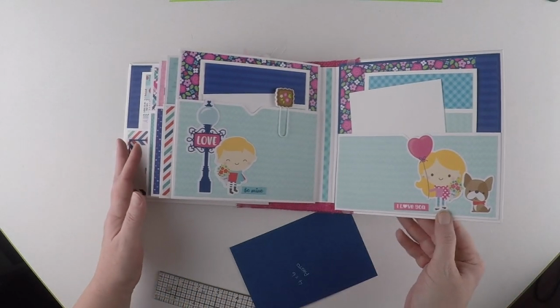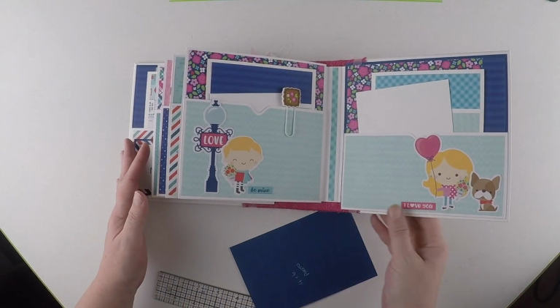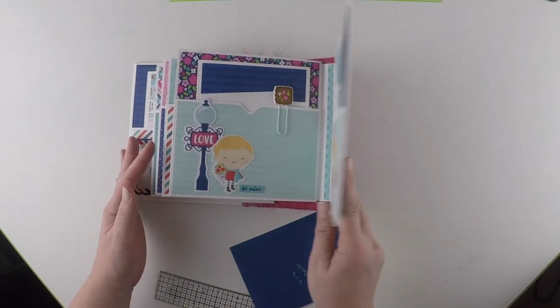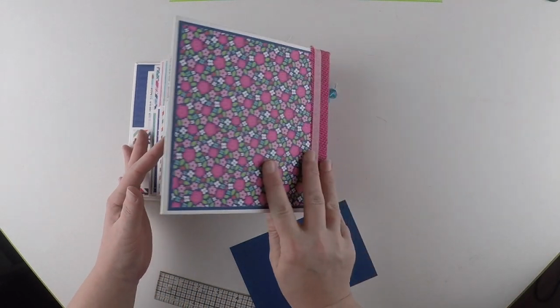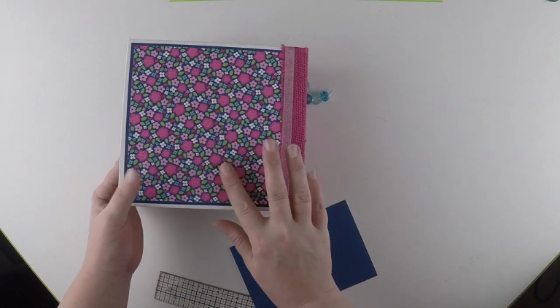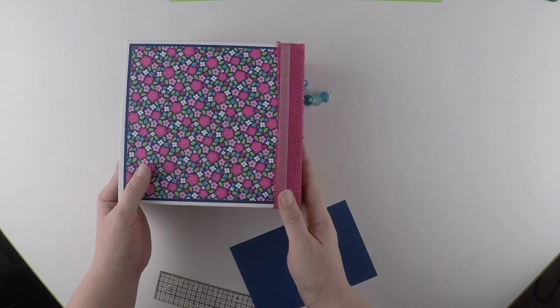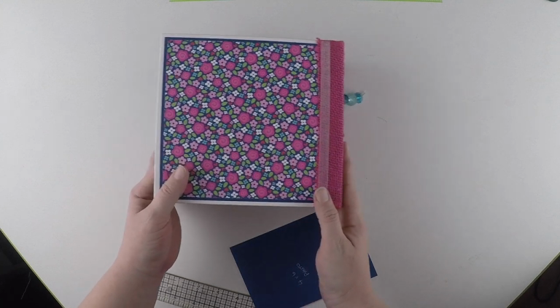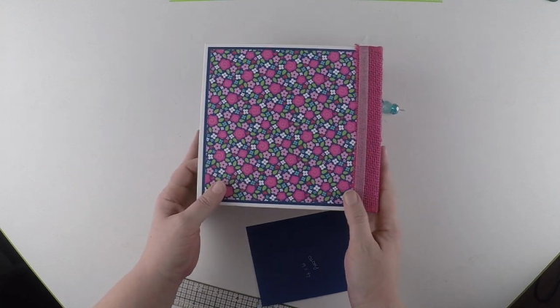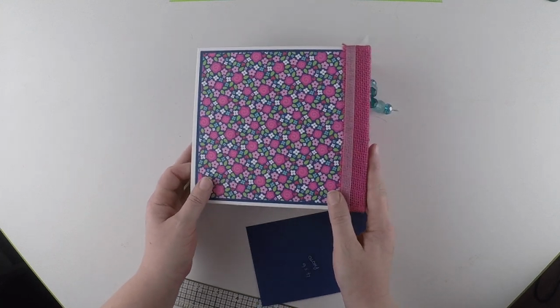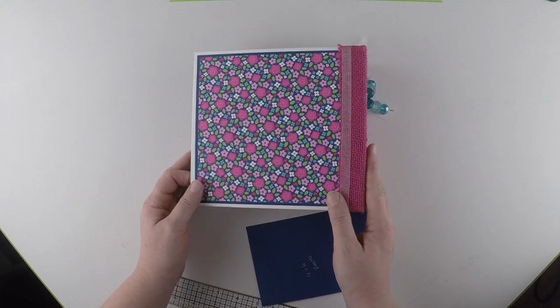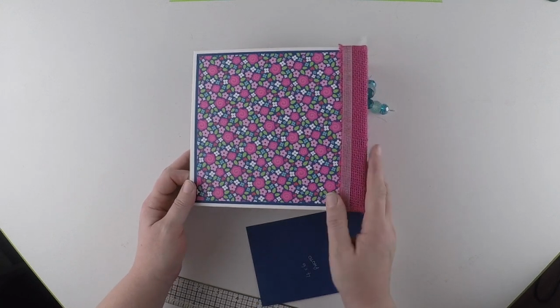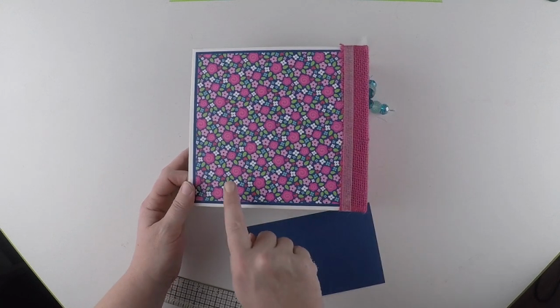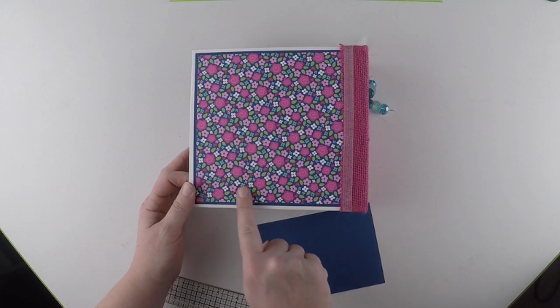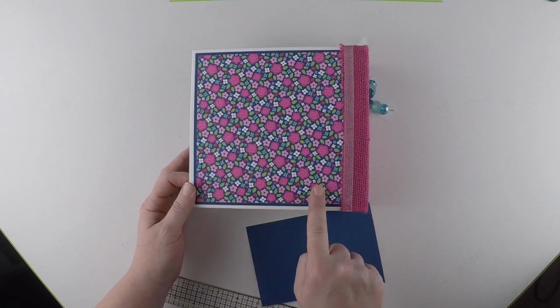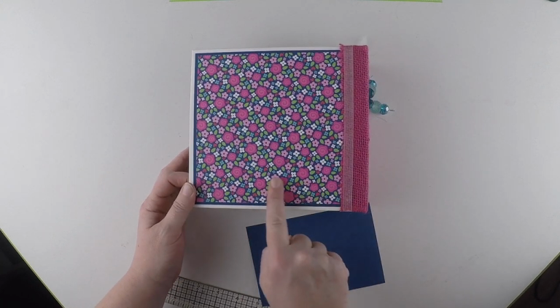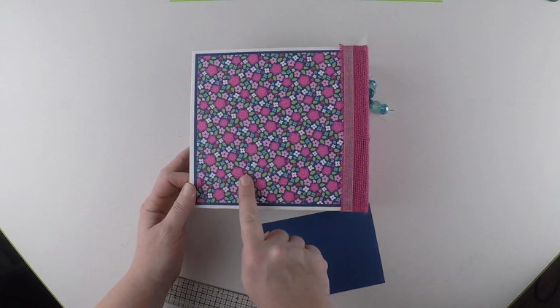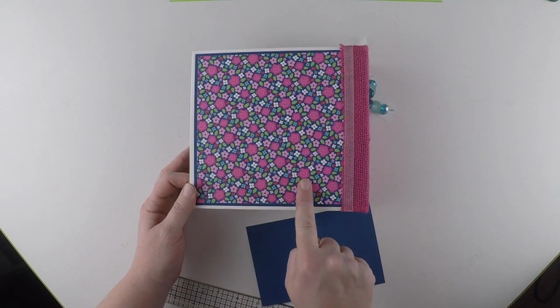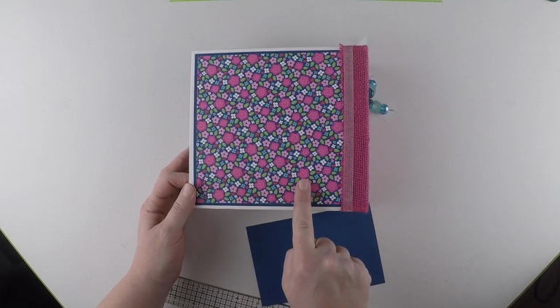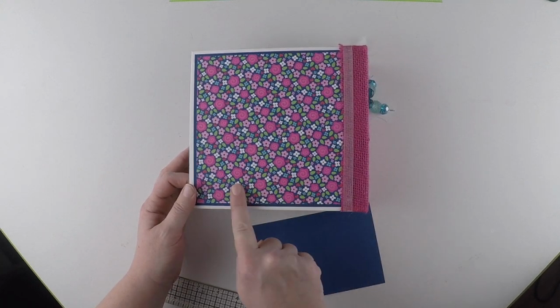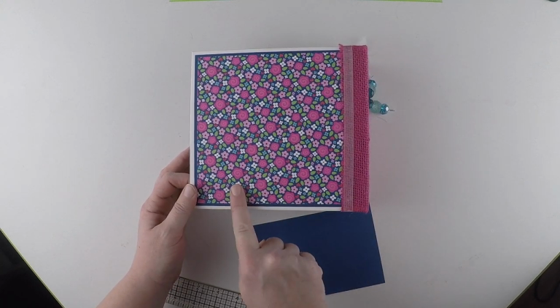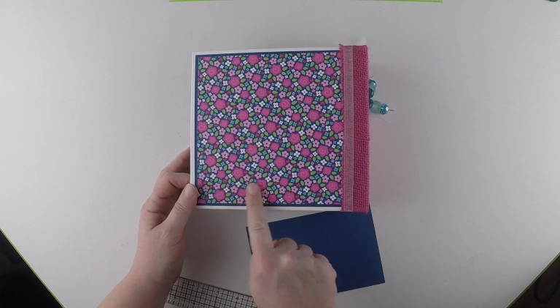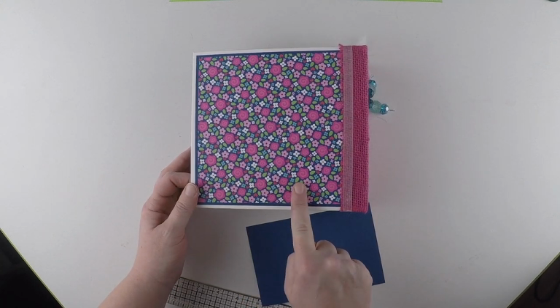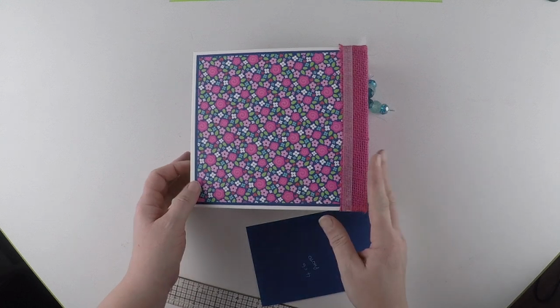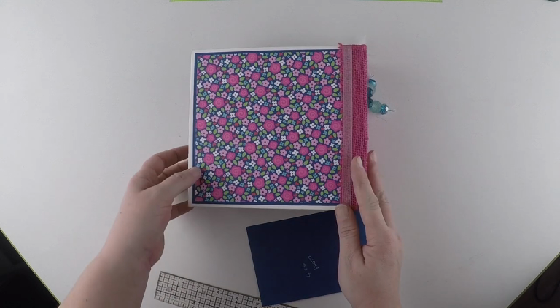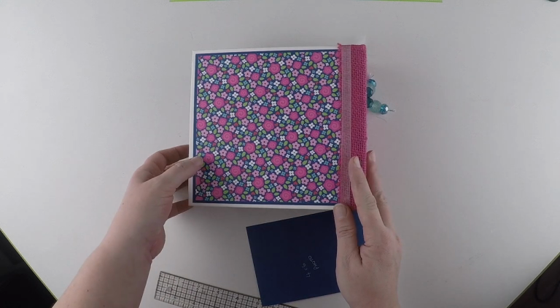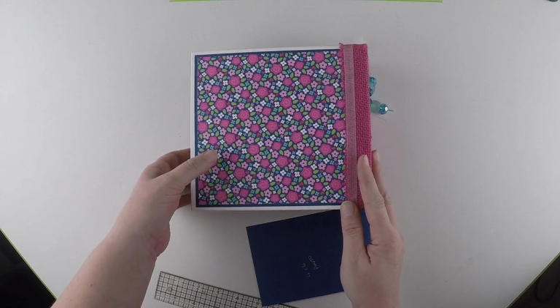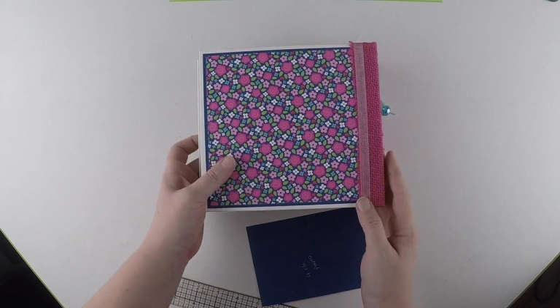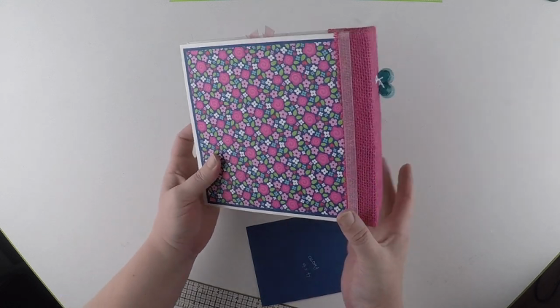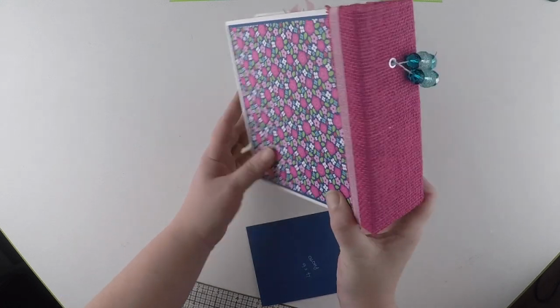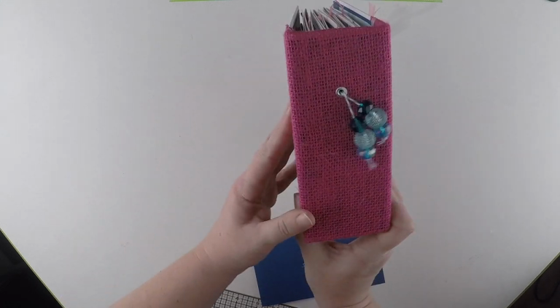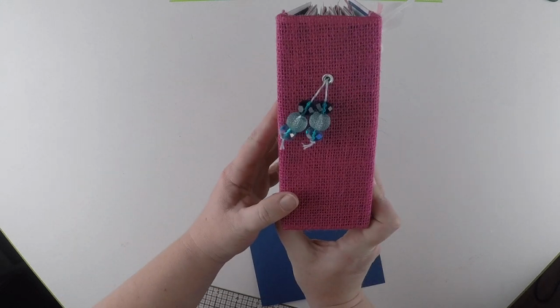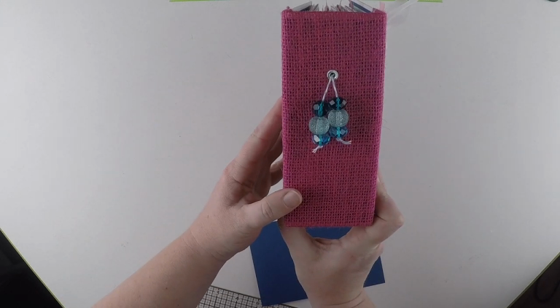And then the back cover is just plain. You could always put a date, who it's to and from. And that's it - my mini album!